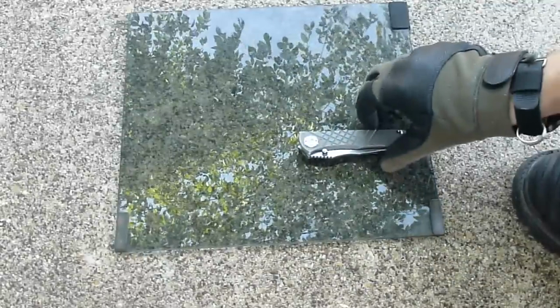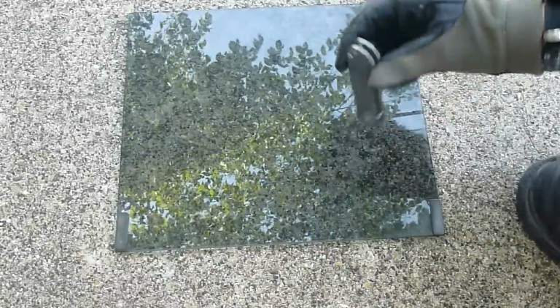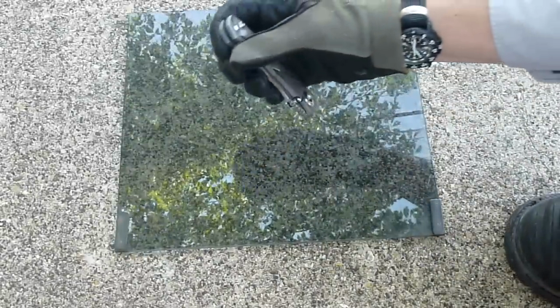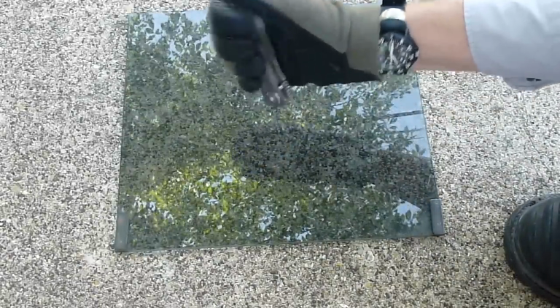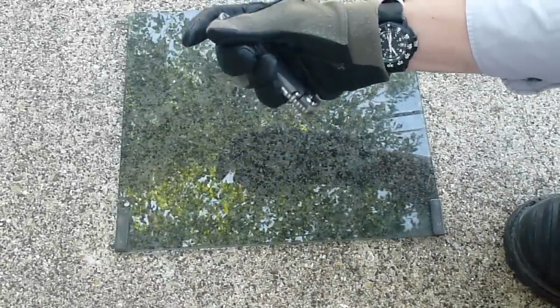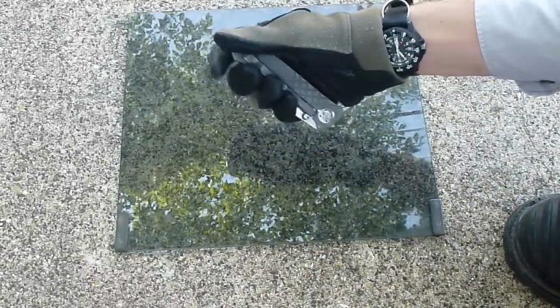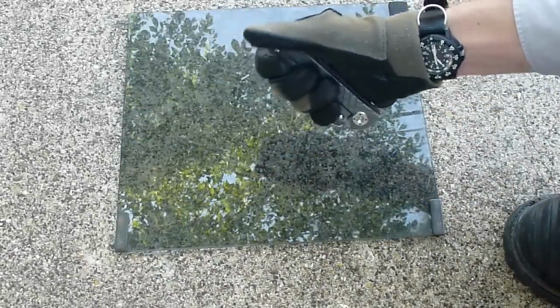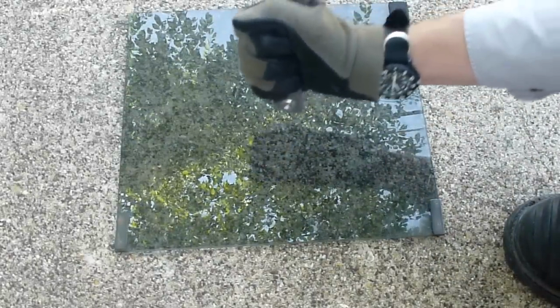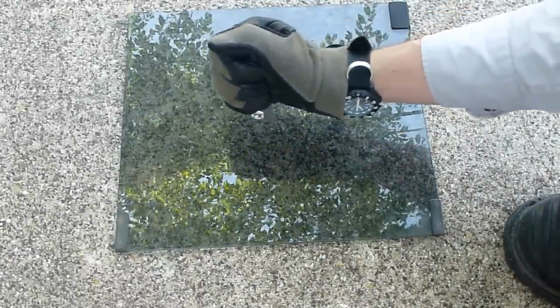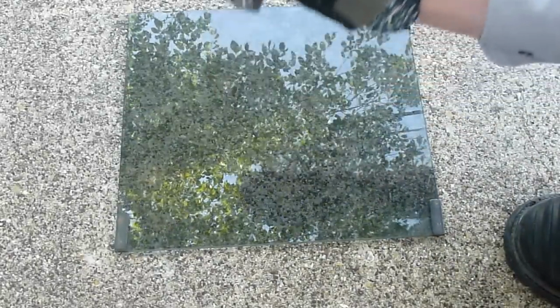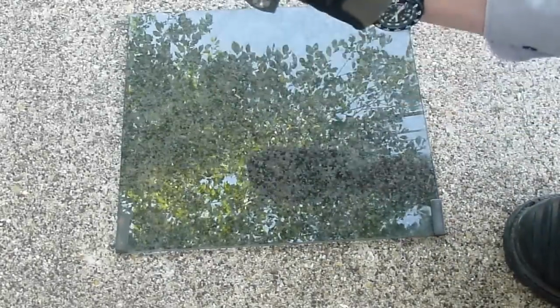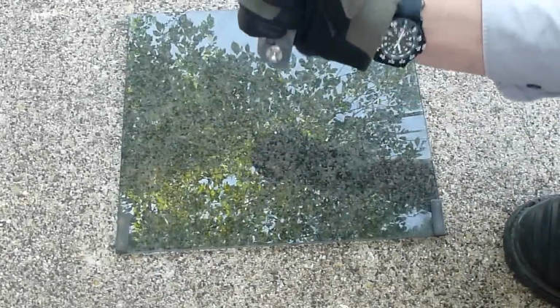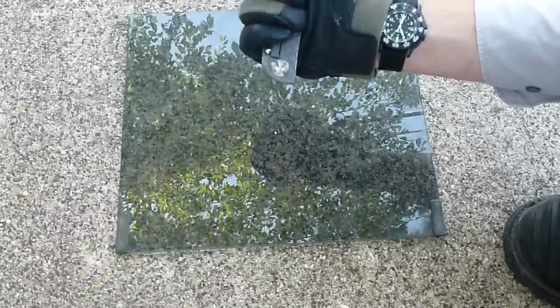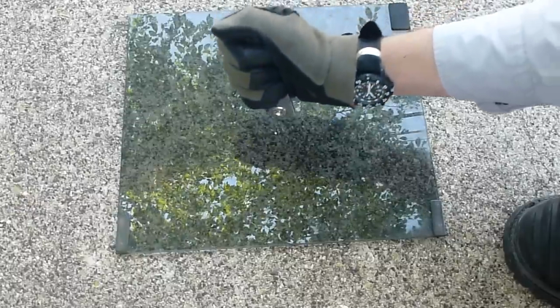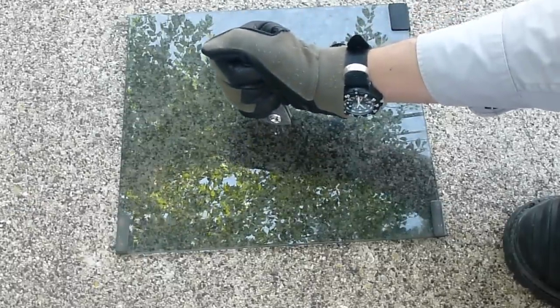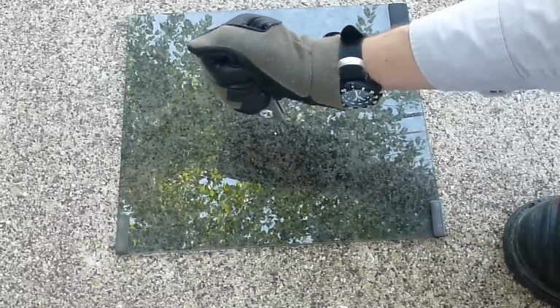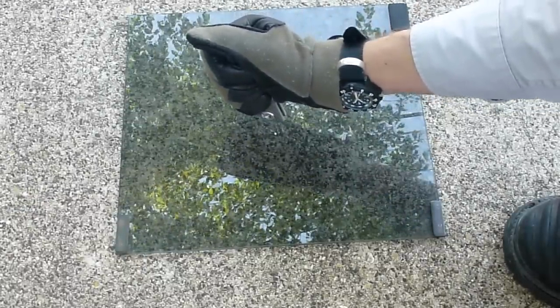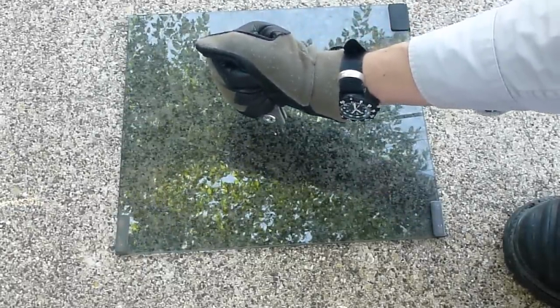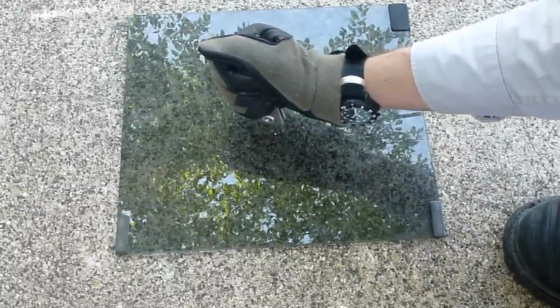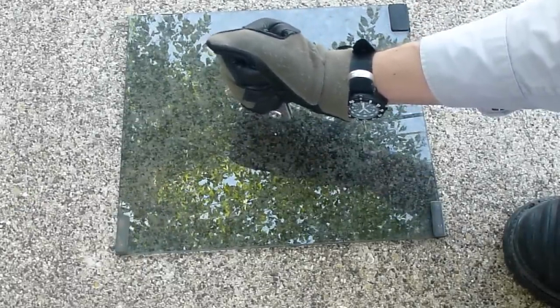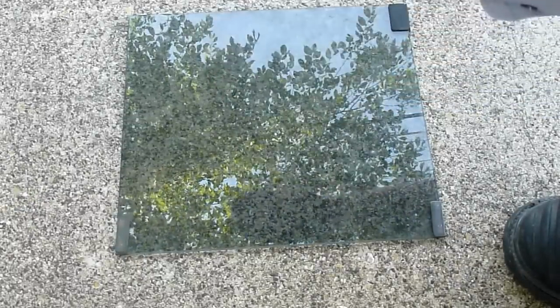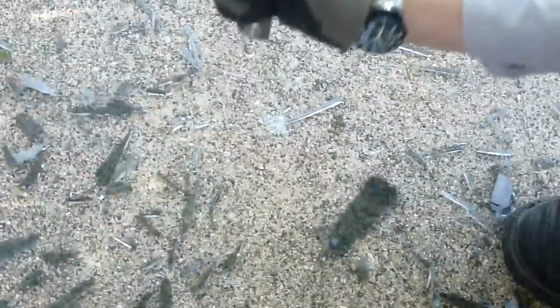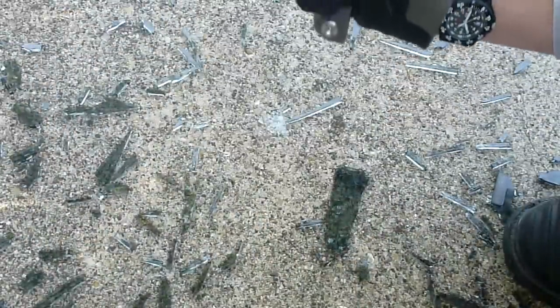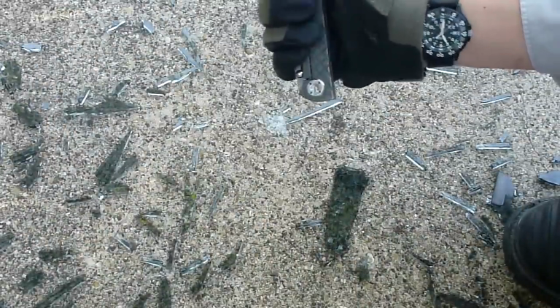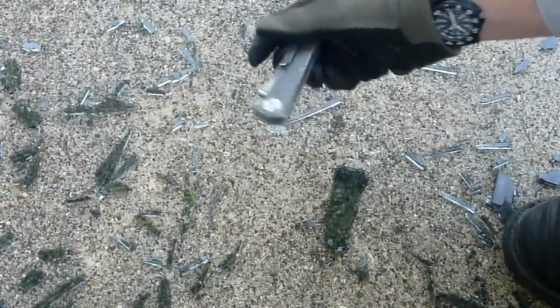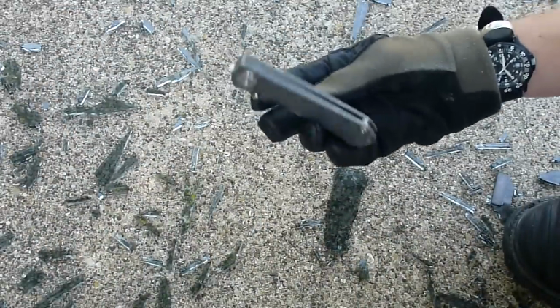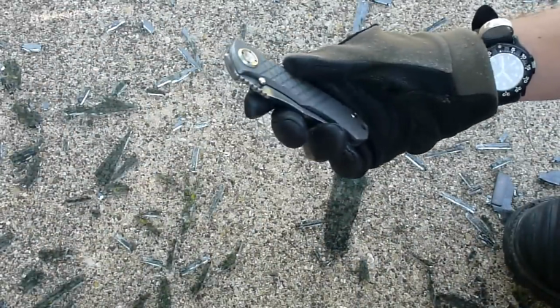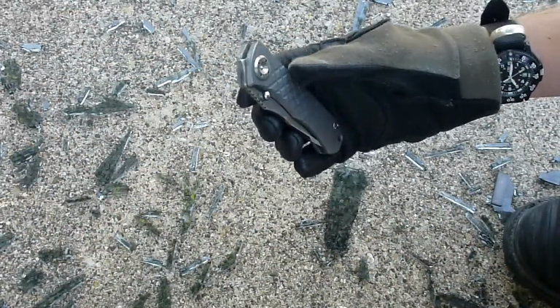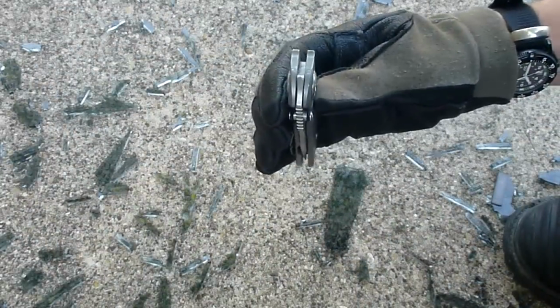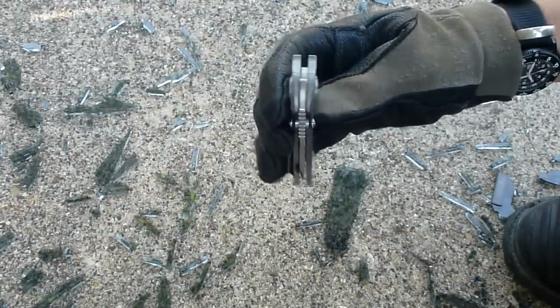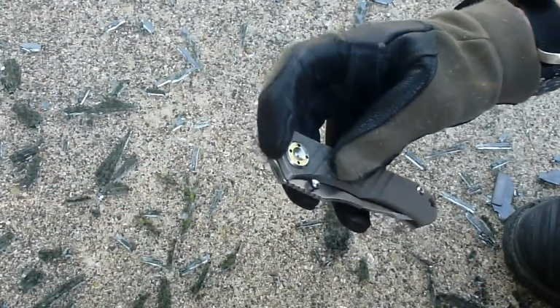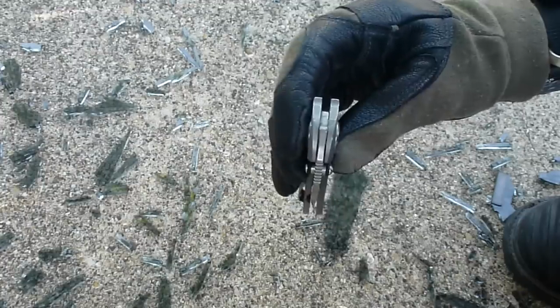I'm just going to give it a good swing. Okay, that failed. One more. Wow, all right — awesome!